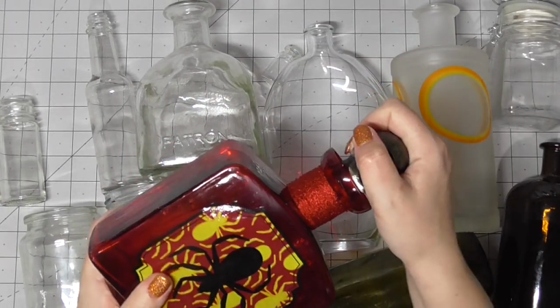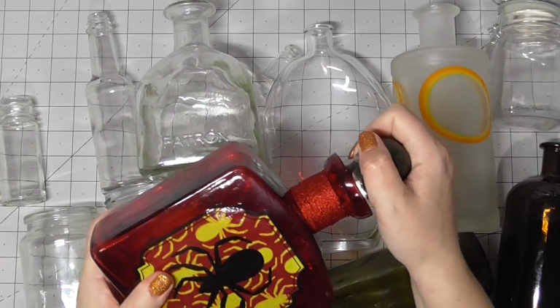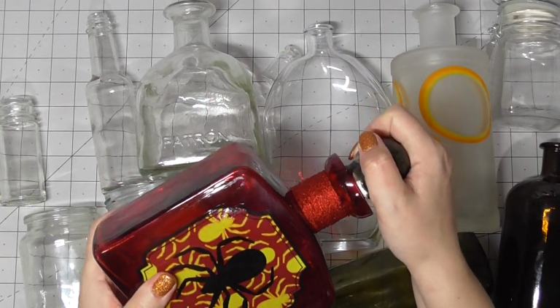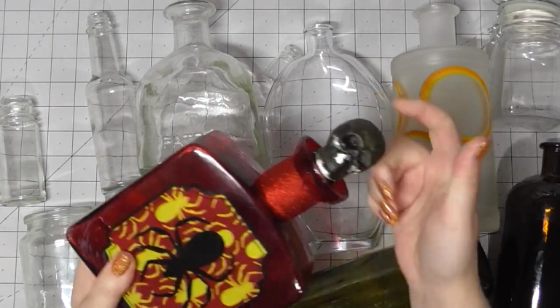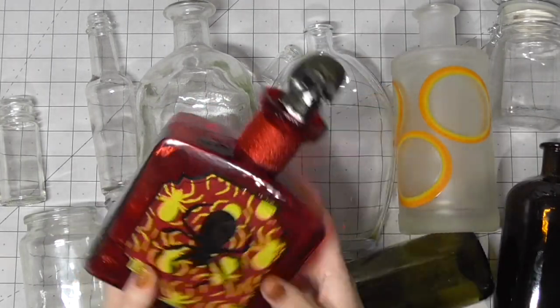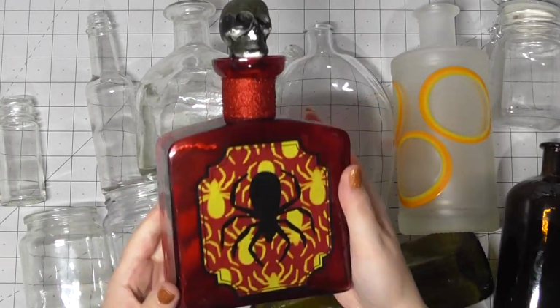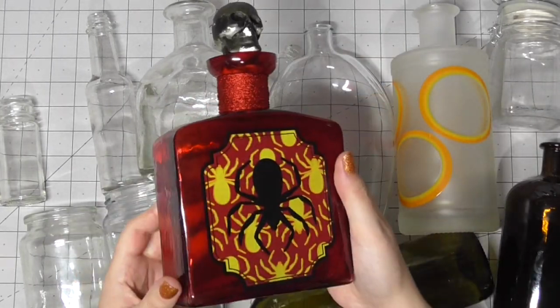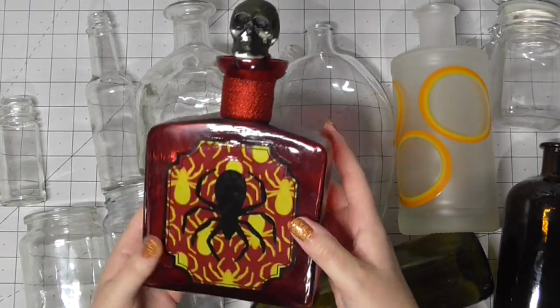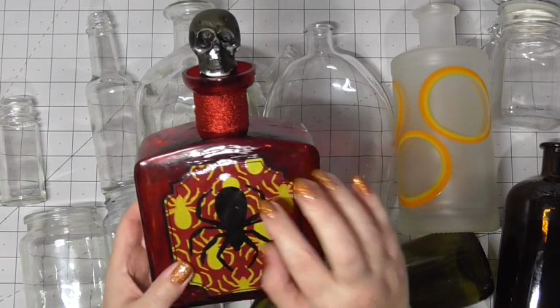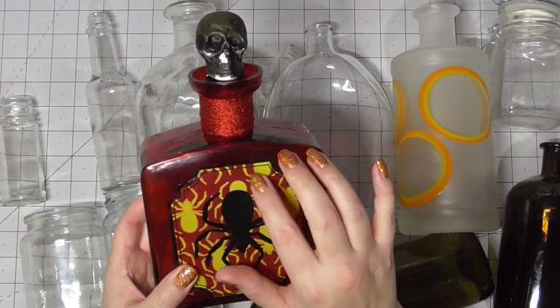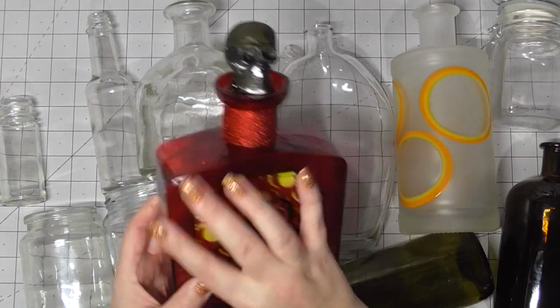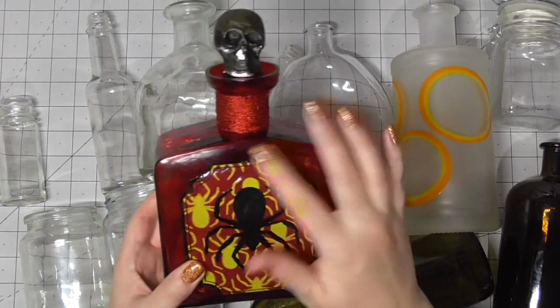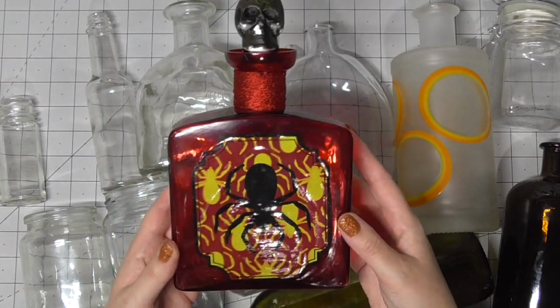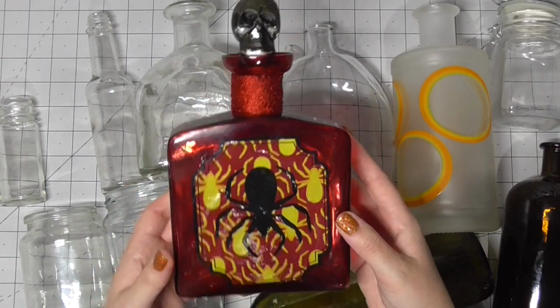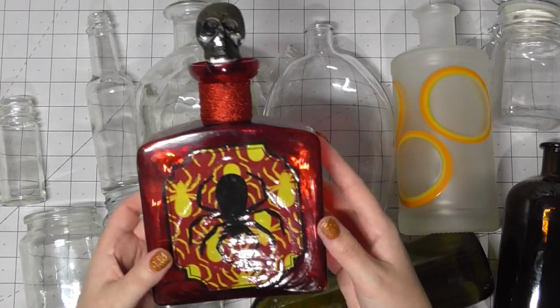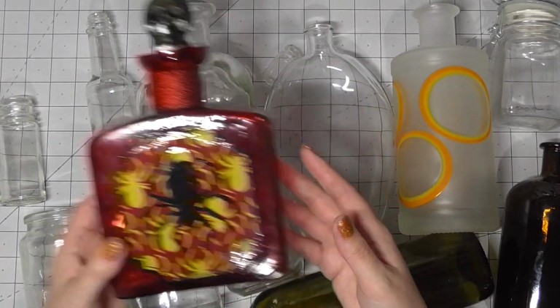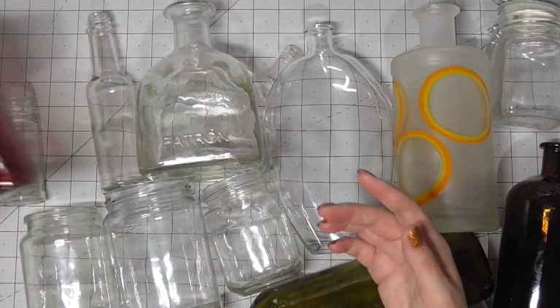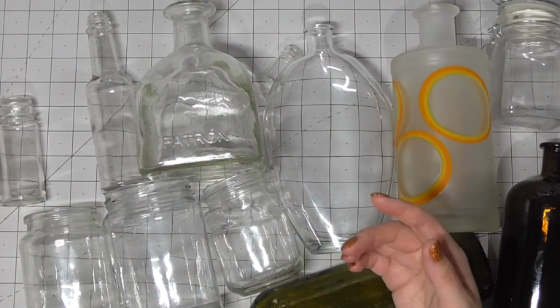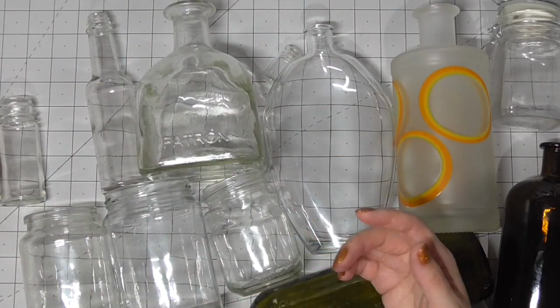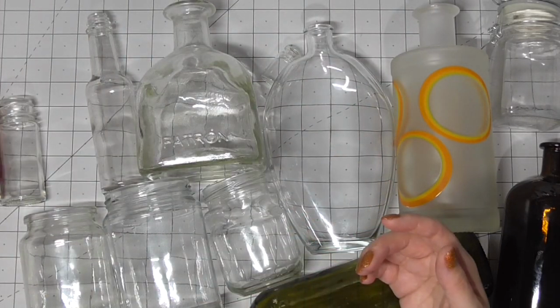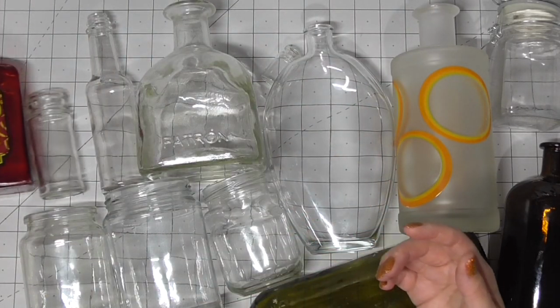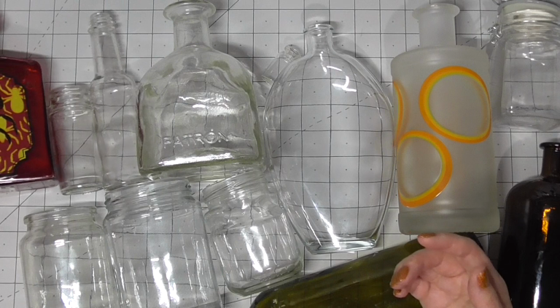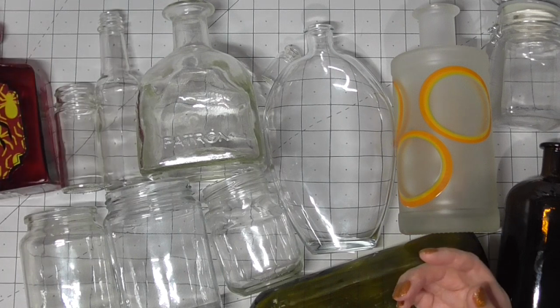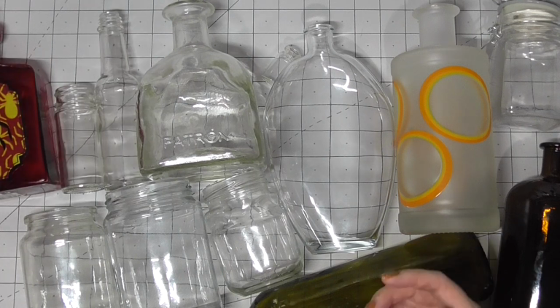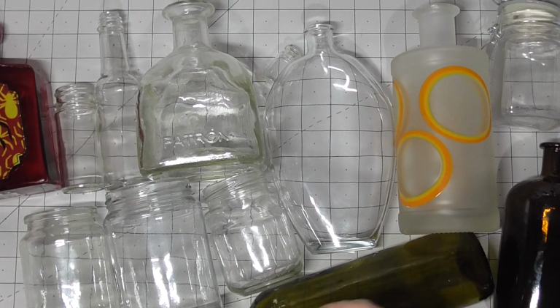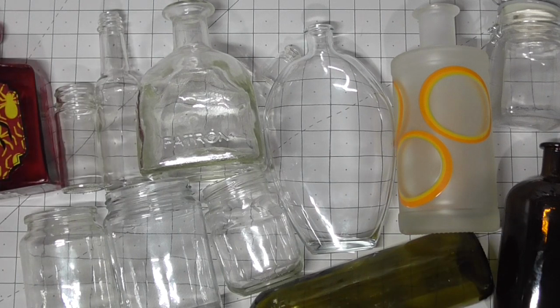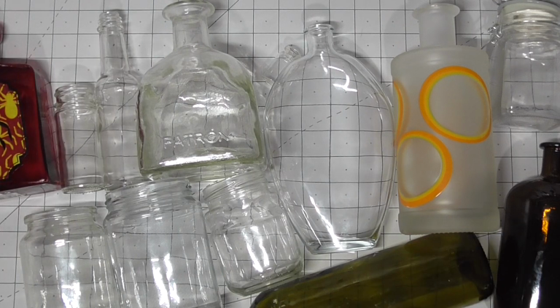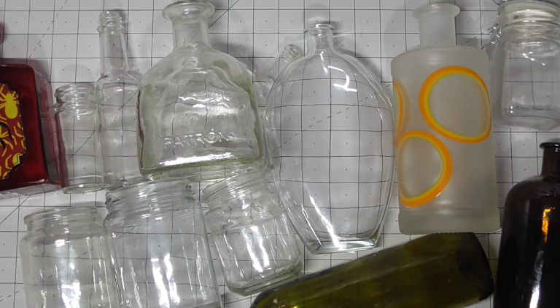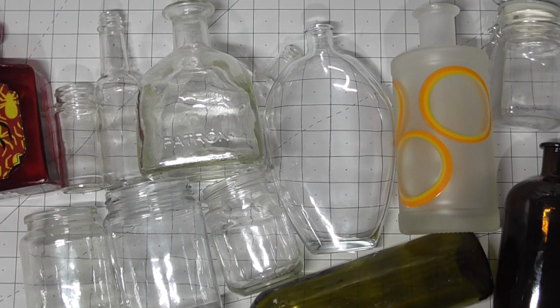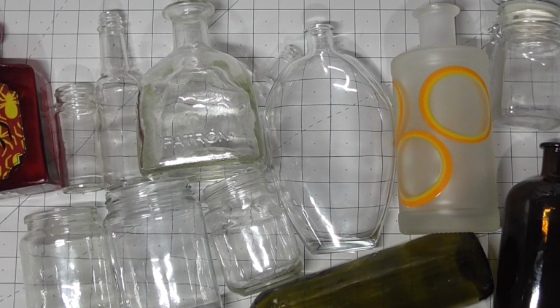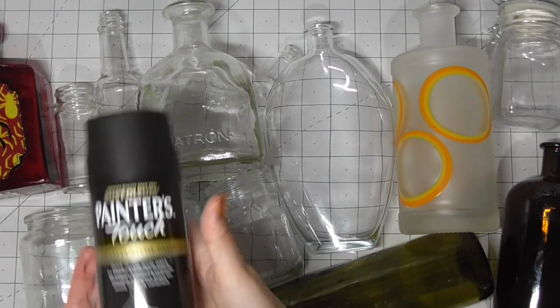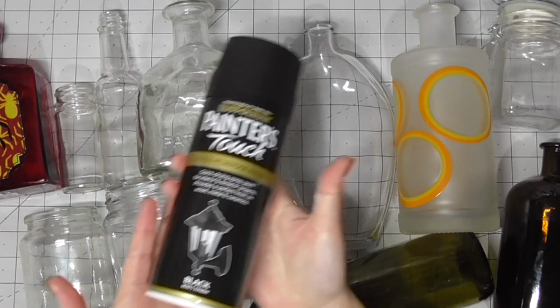This one here is from Poundland. It comes already decorated but it was a little bit damaged and it's red, and I wanted everything to be black, so I'm going to go ahead and paint that one up and change it.